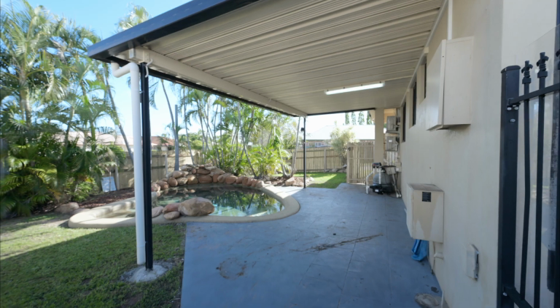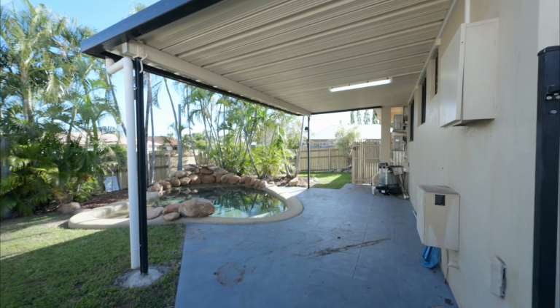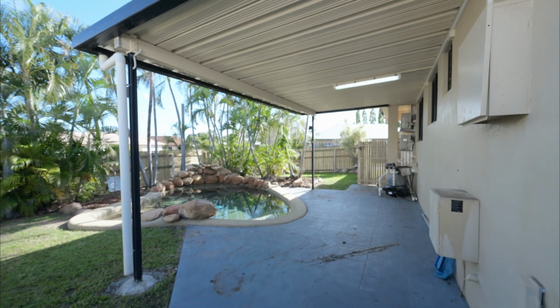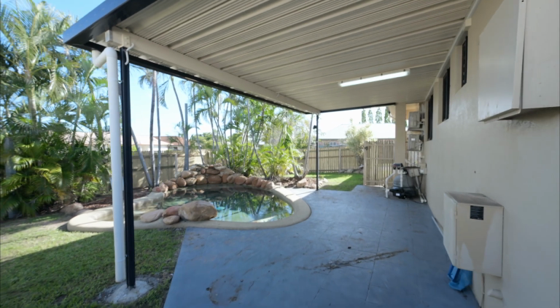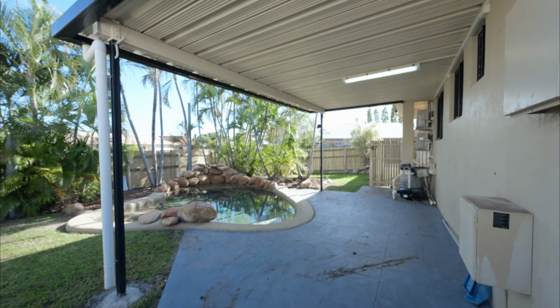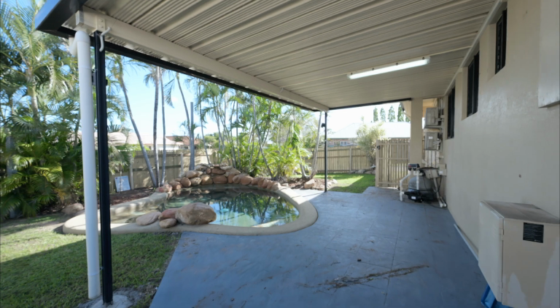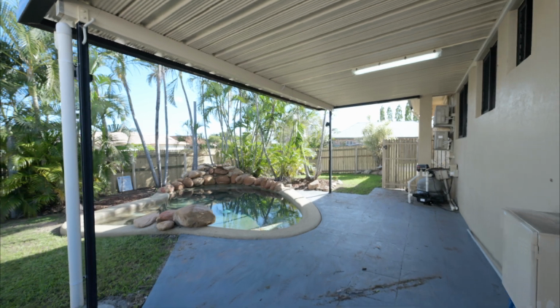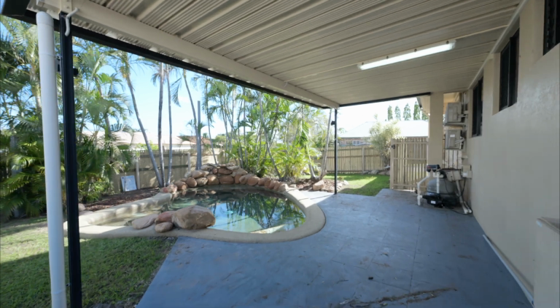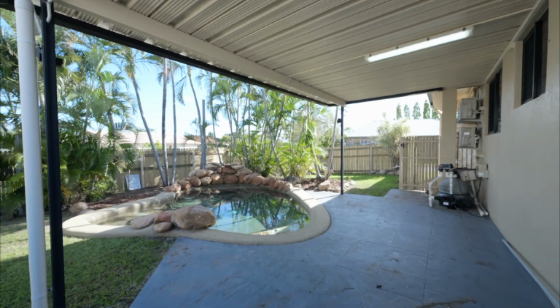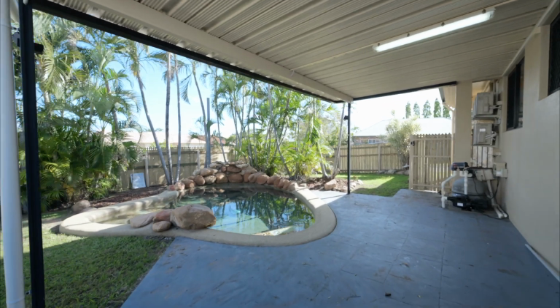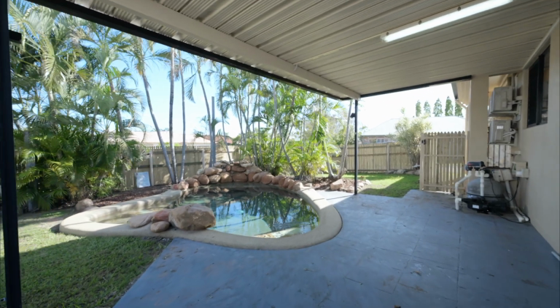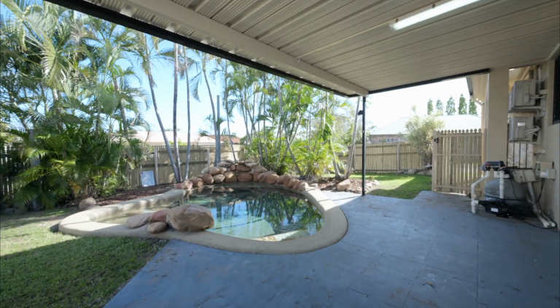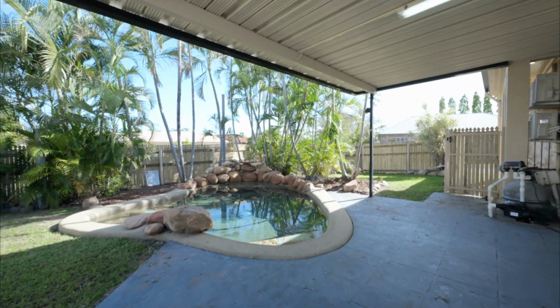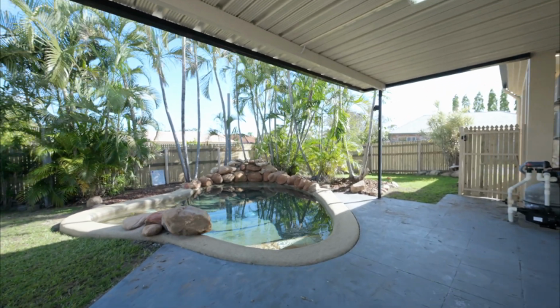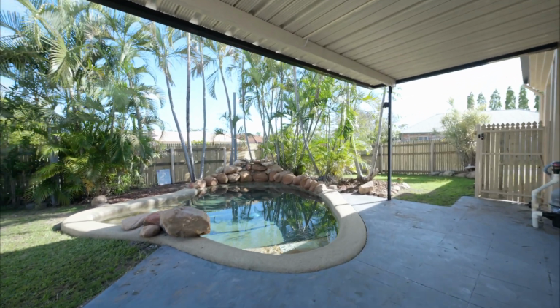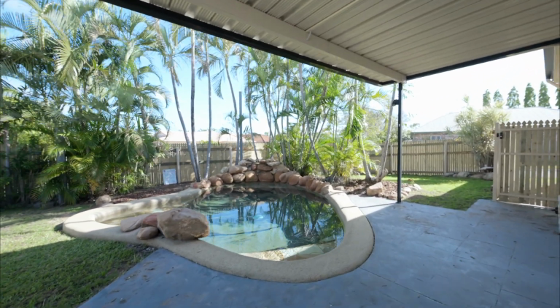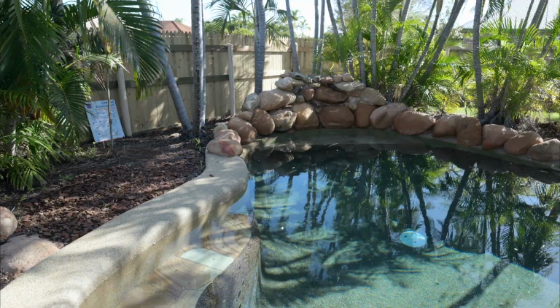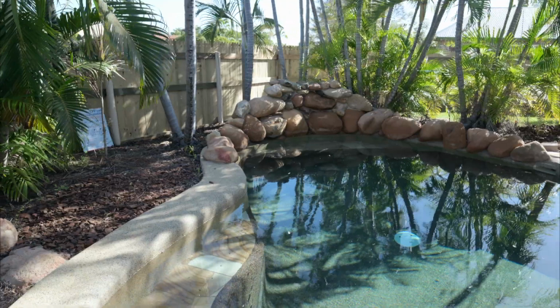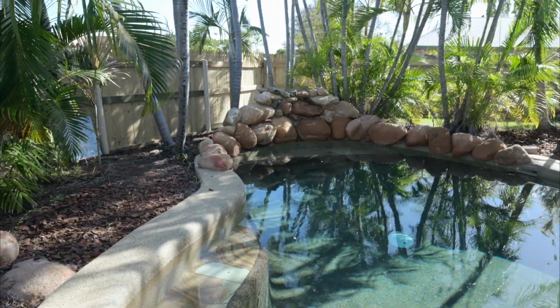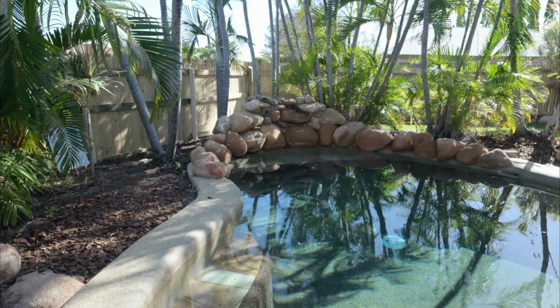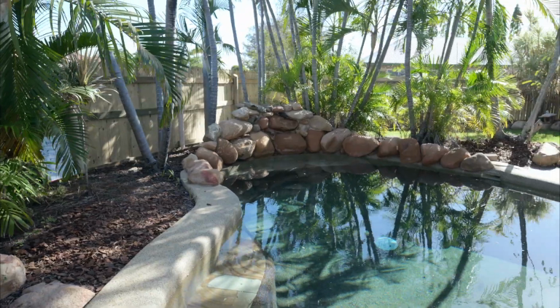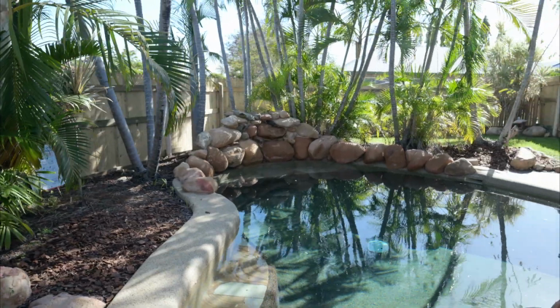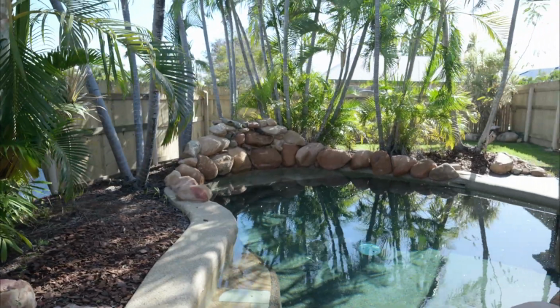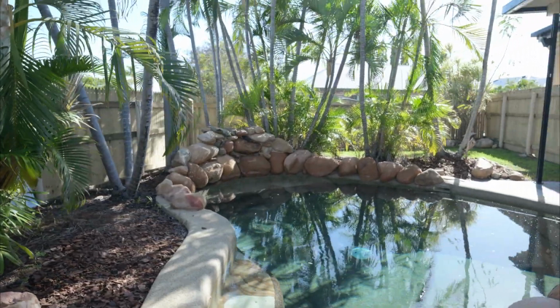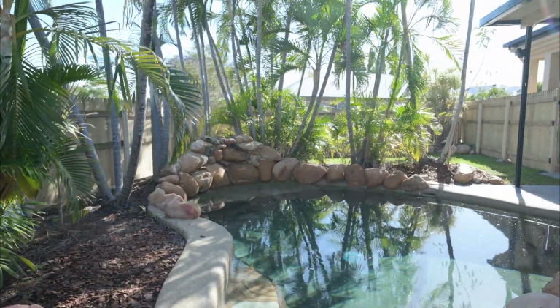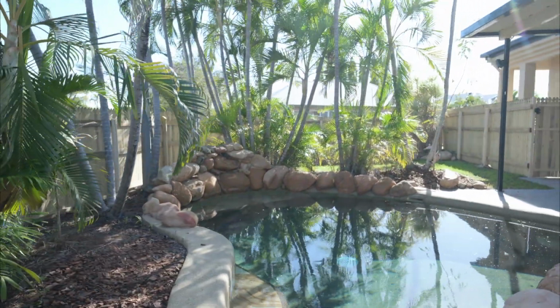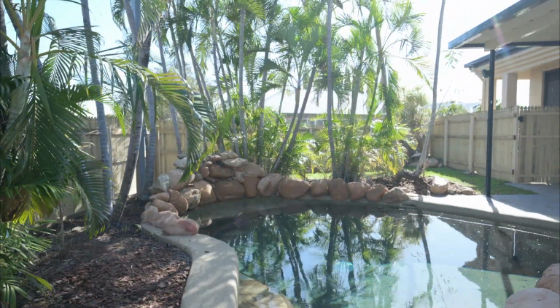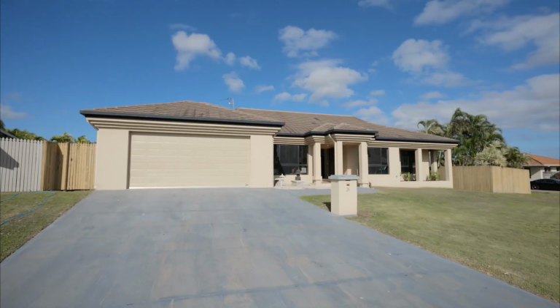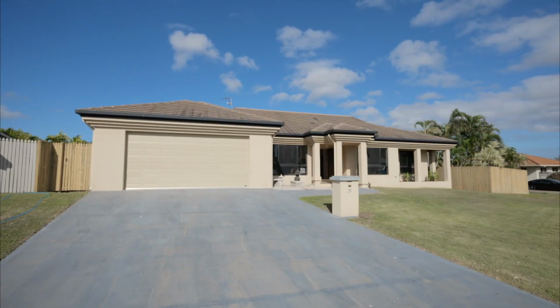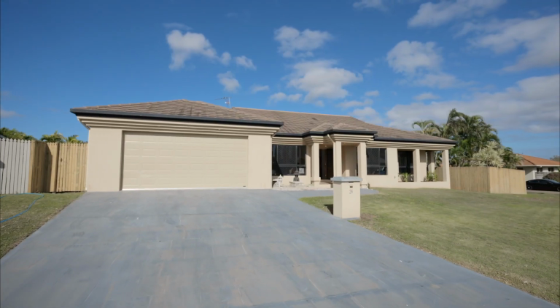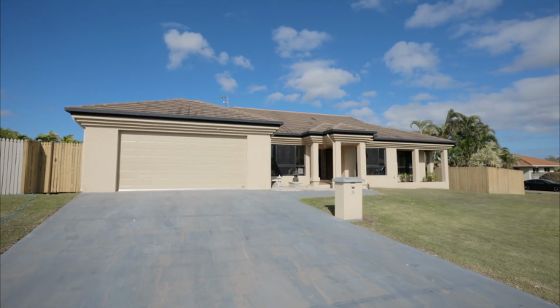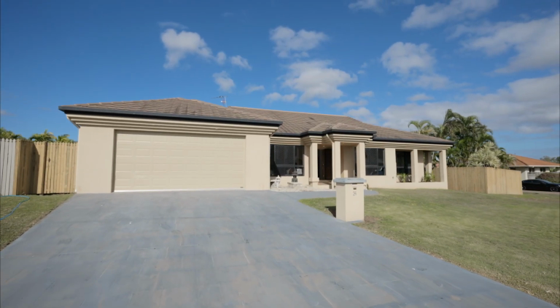The pool is stunning with a waterfall feature and it's partially covered giving you yet another outdoor entertaining space. A brand new fence at the front, fresh paint, new turf and low maintenance gardens make this one an easy choice.